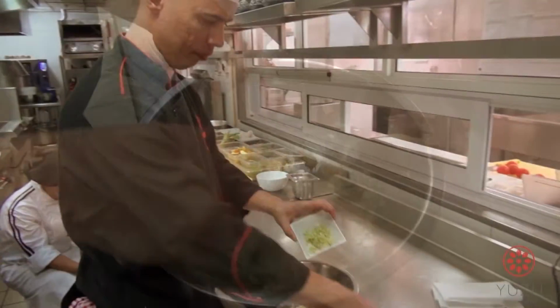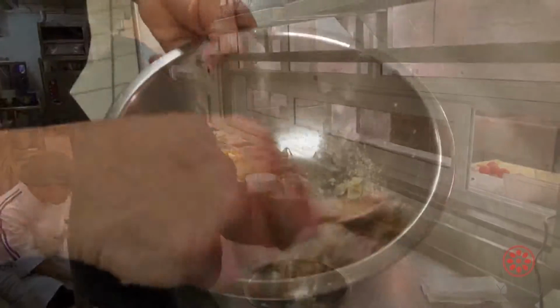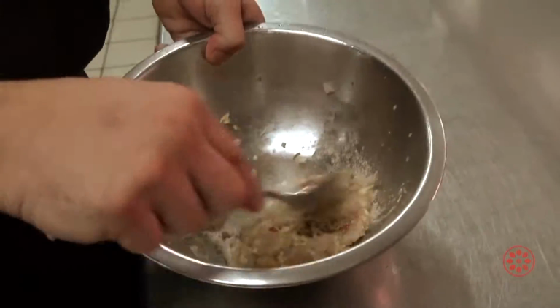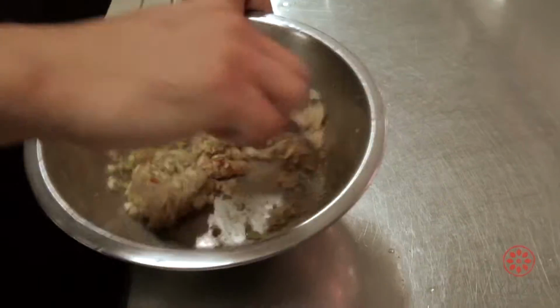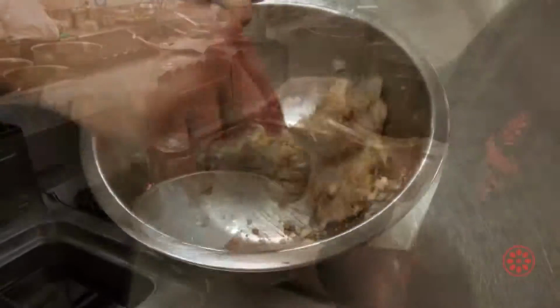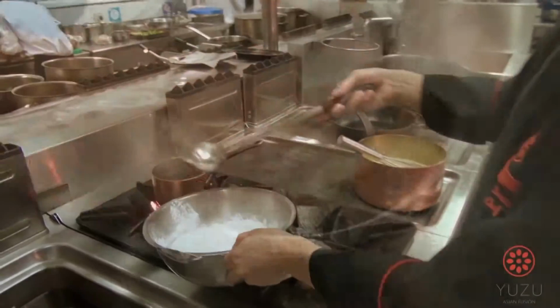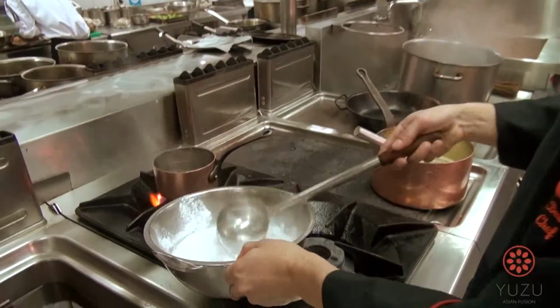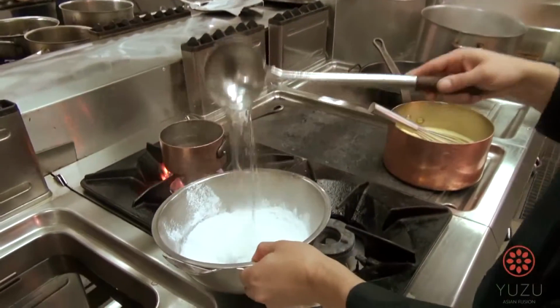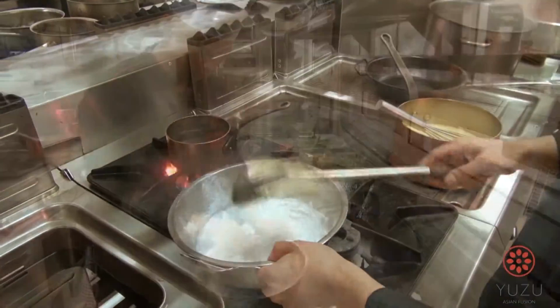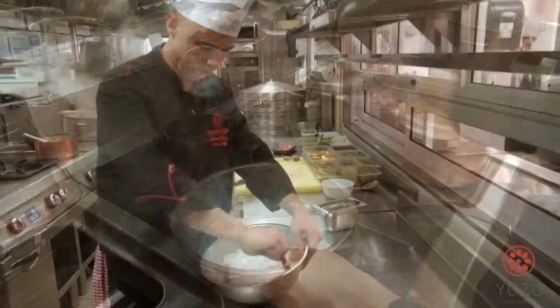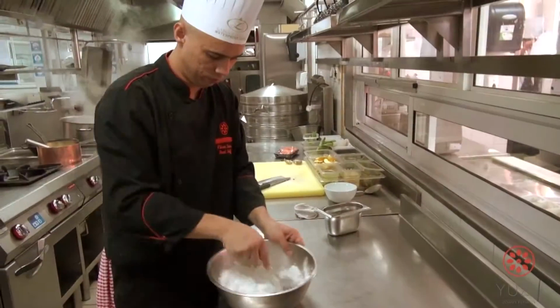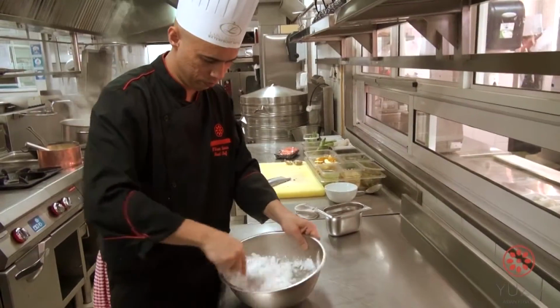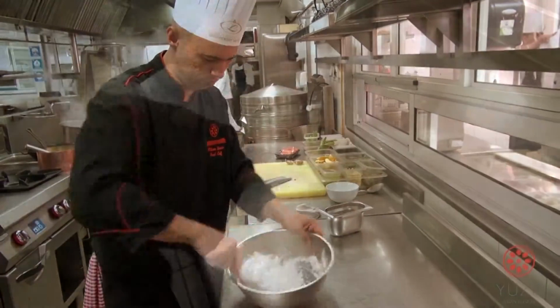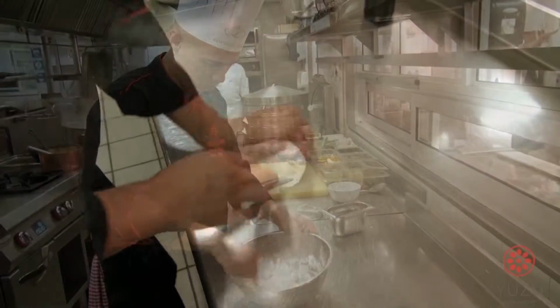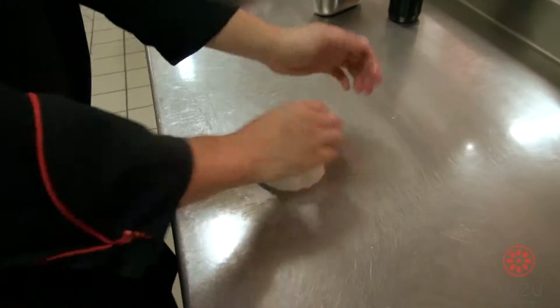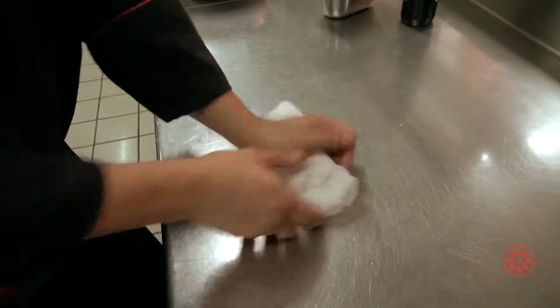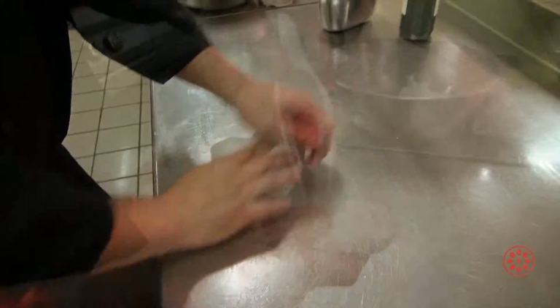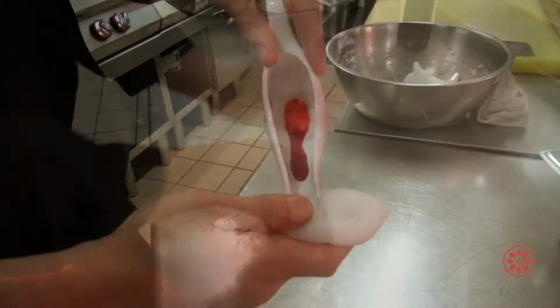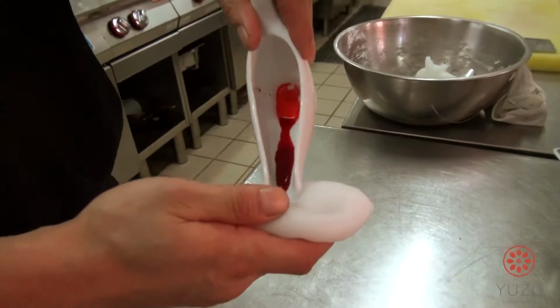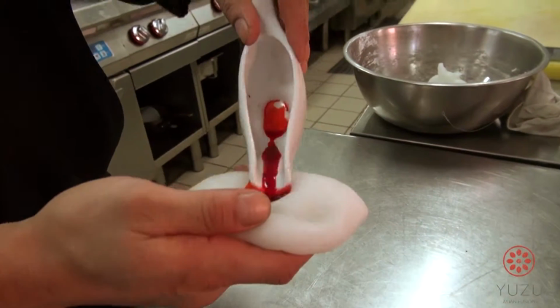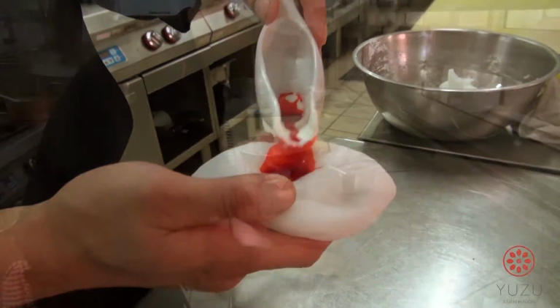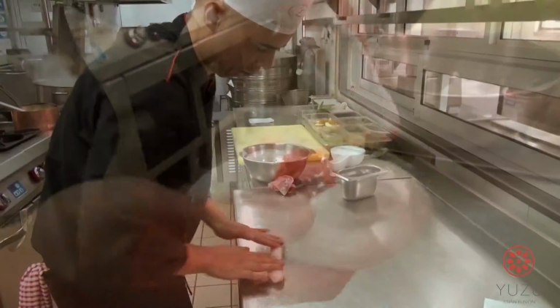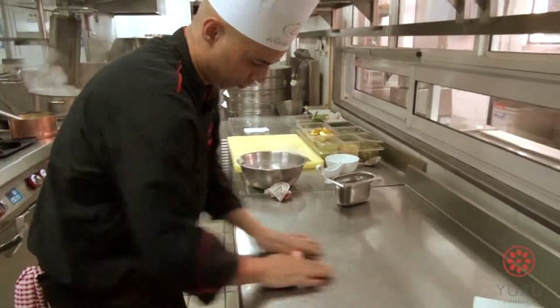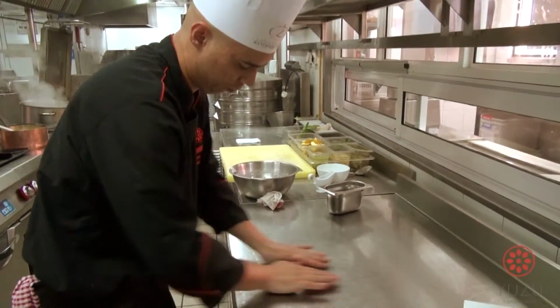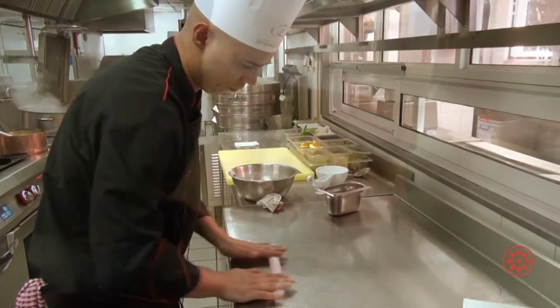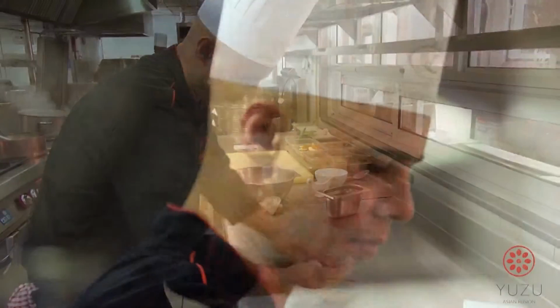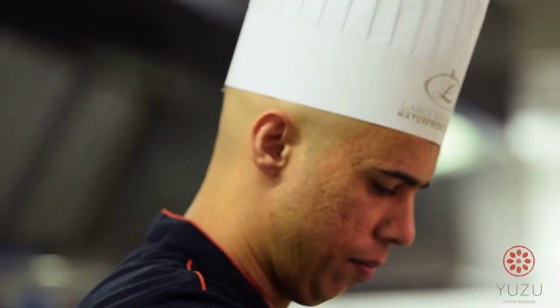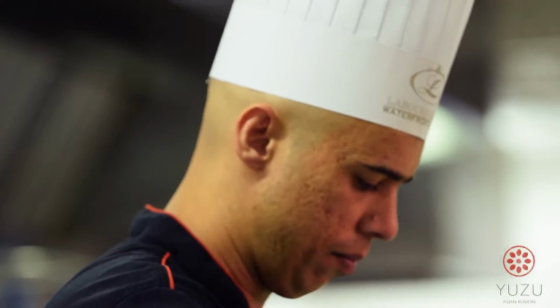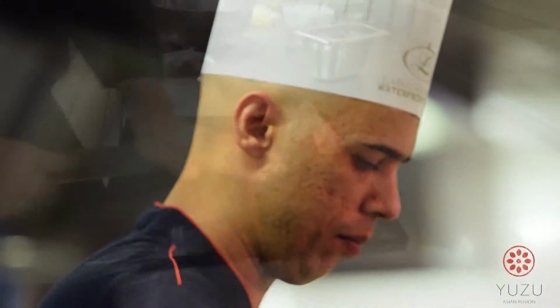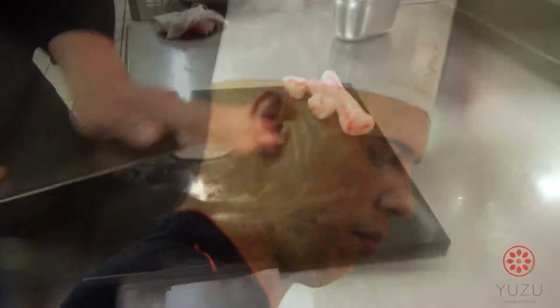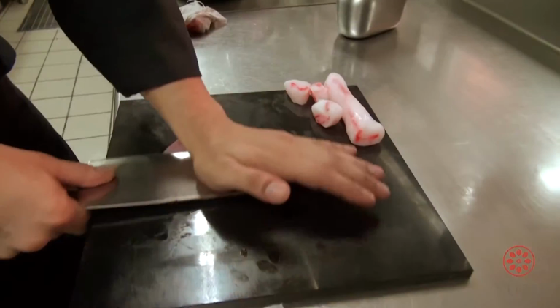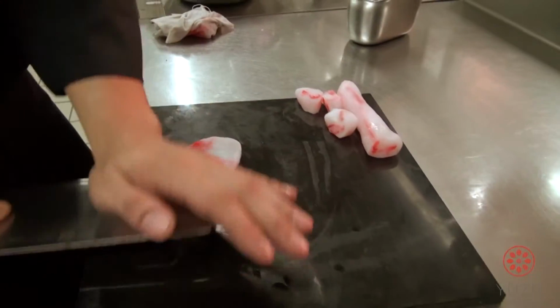It contains water chestnuts, garlic, and spring onion for all that fresh herb taste. The skins here have been made by myself as well.